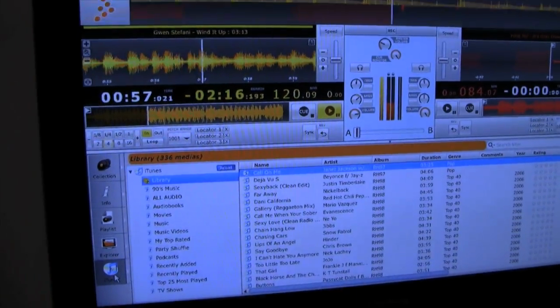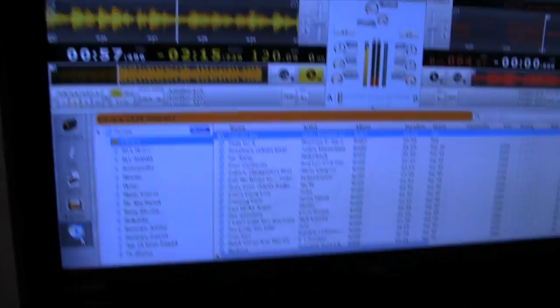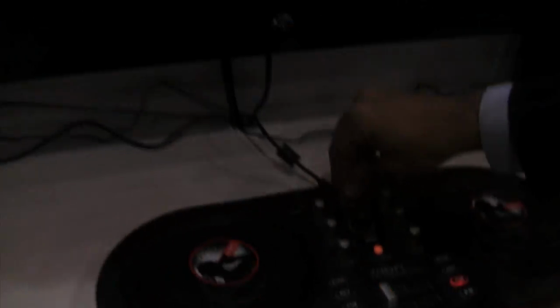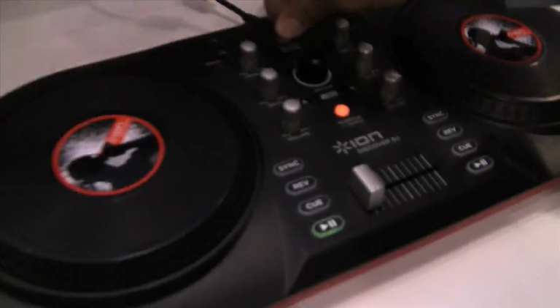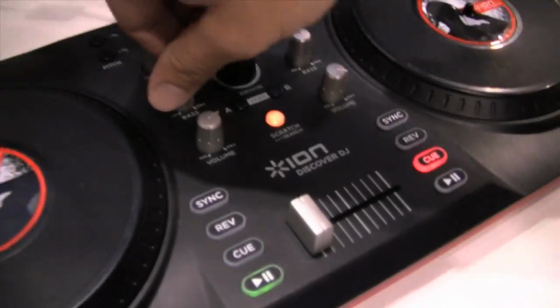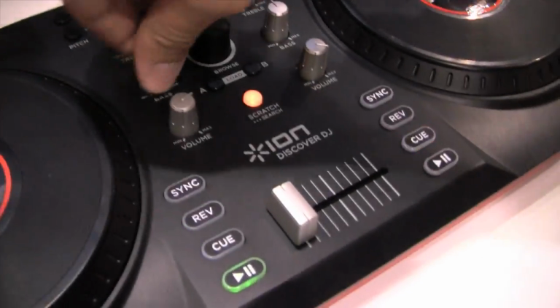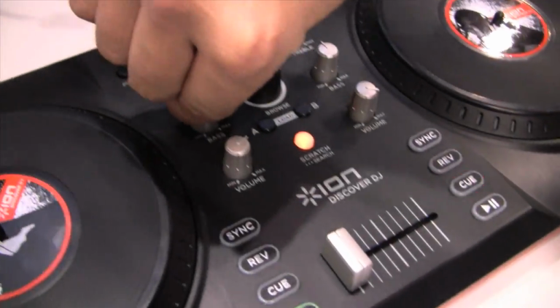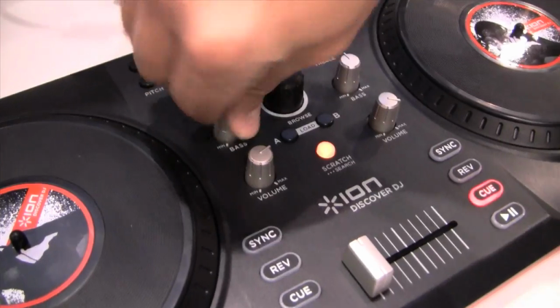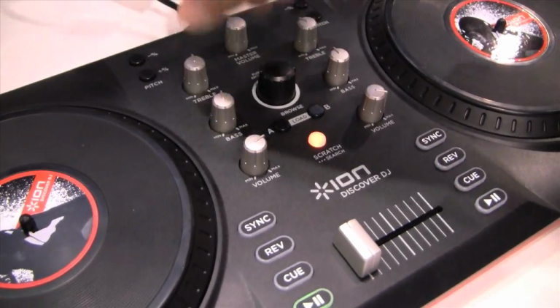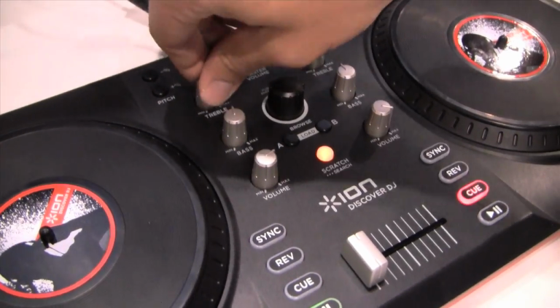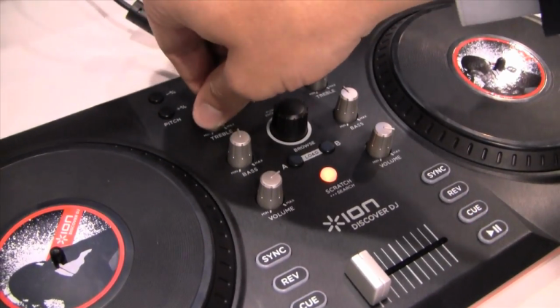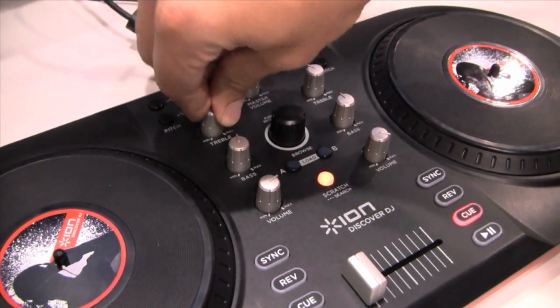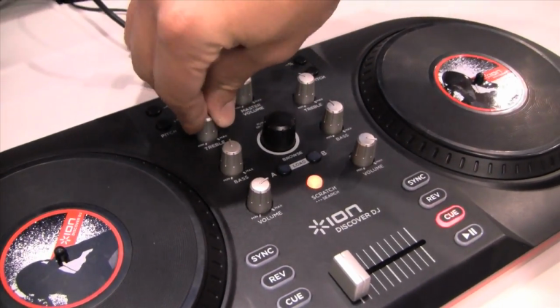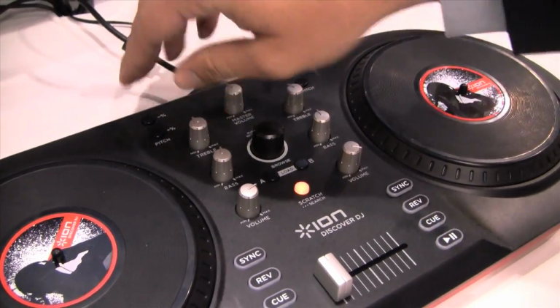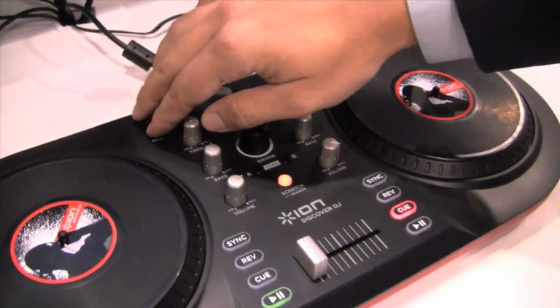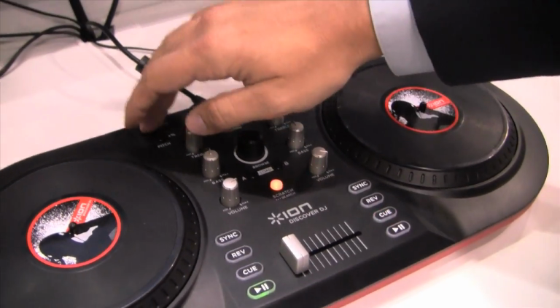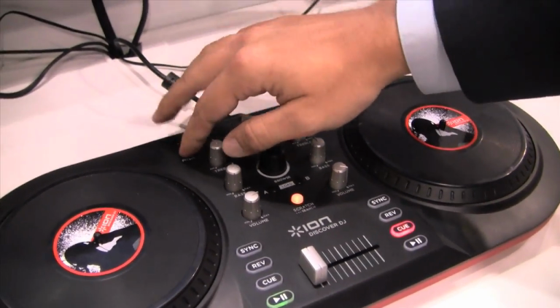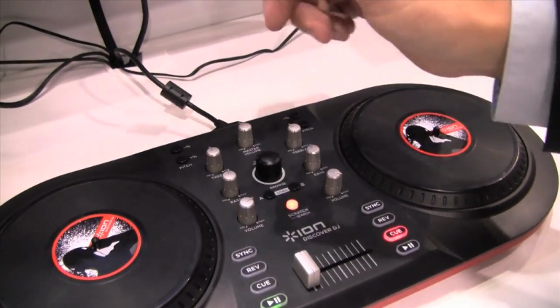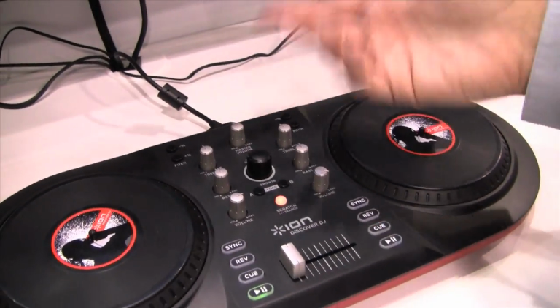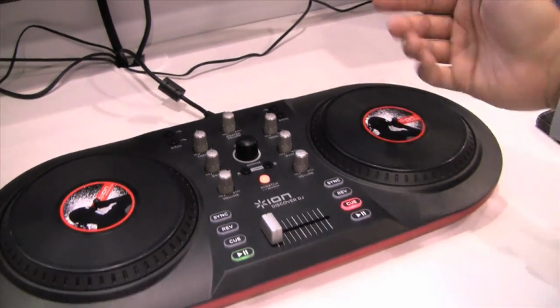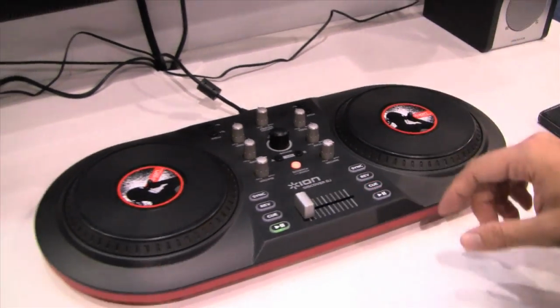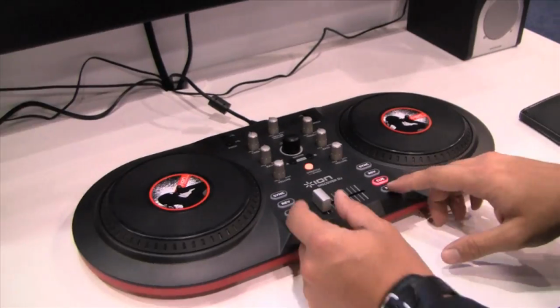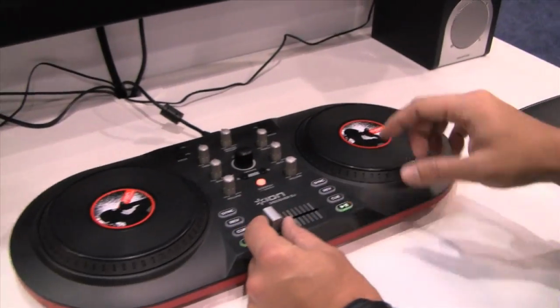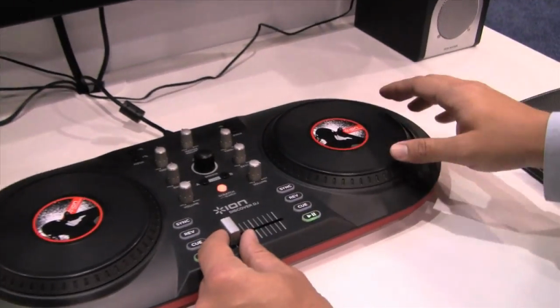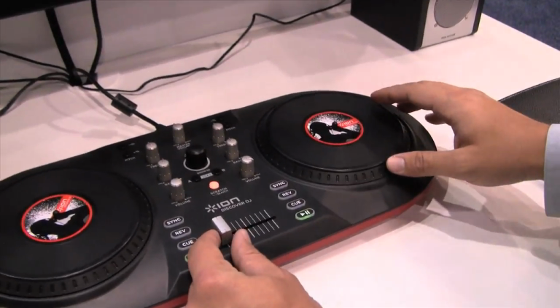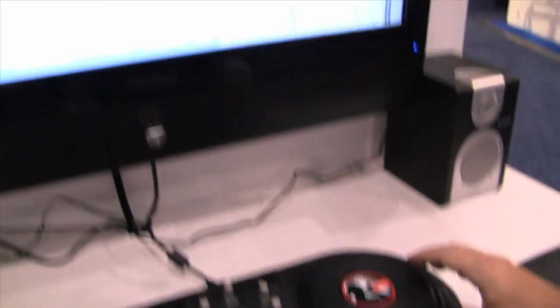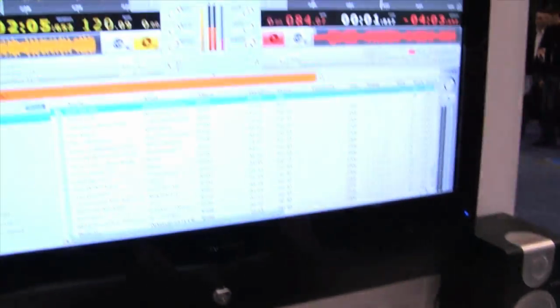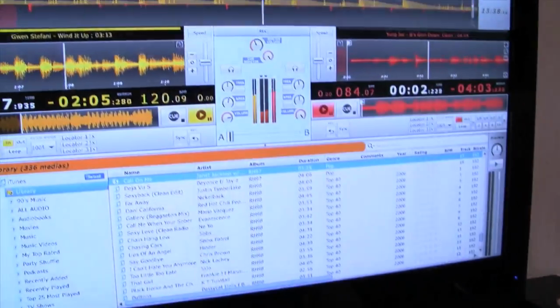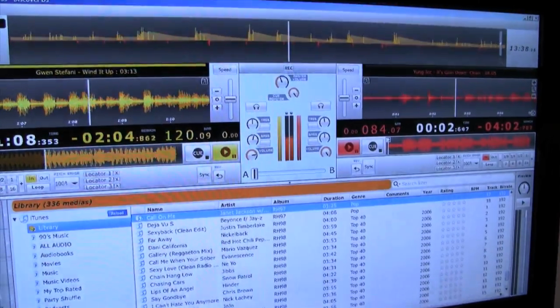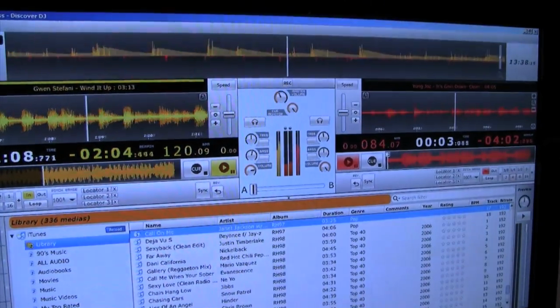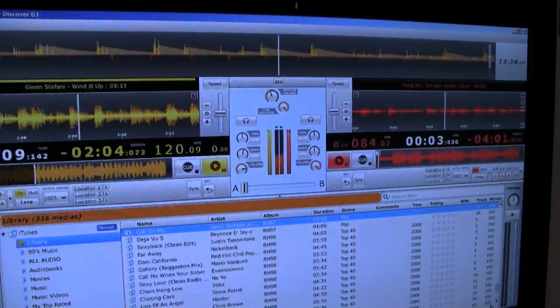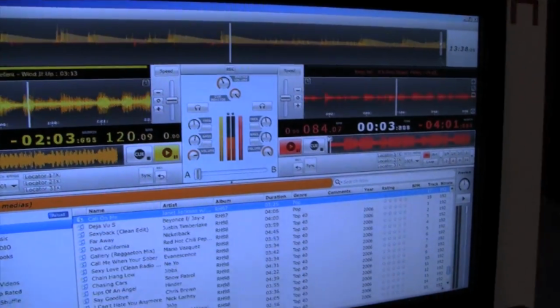I can play with the effects. You can turn down the bass, bring up the treble, change the pitch. And now I'll cue up another song and cross-fade over to my new song.